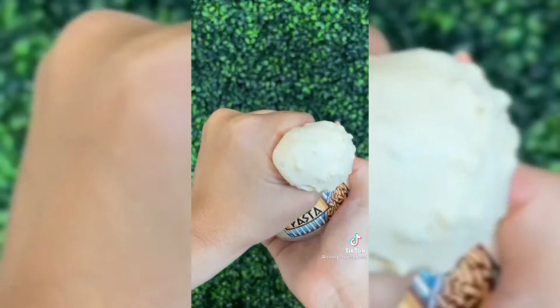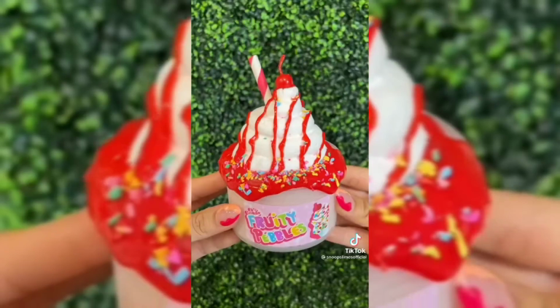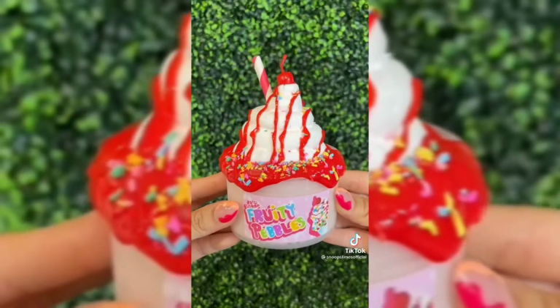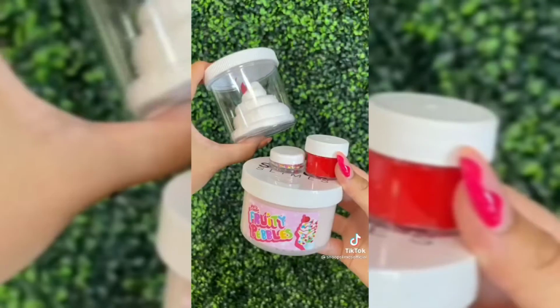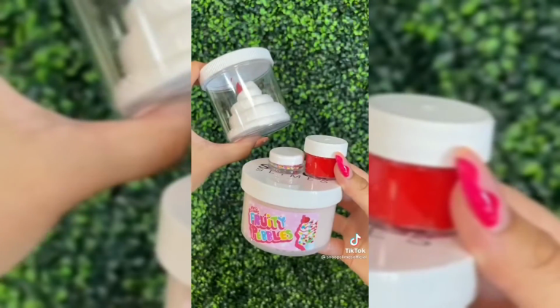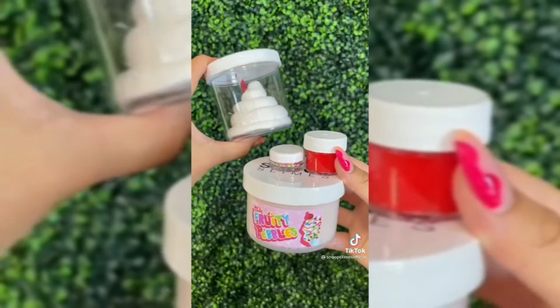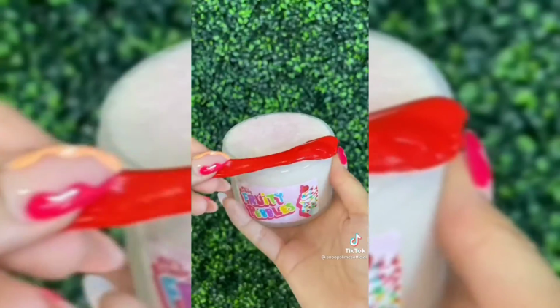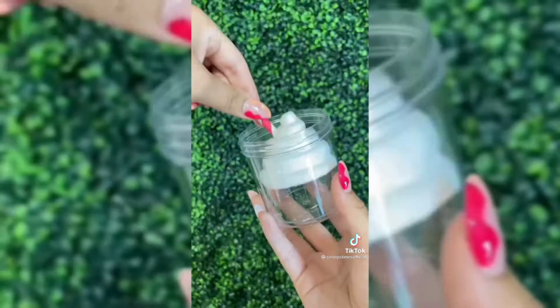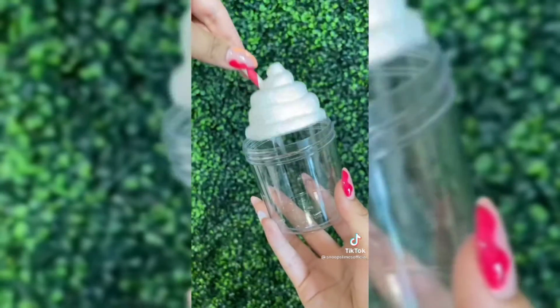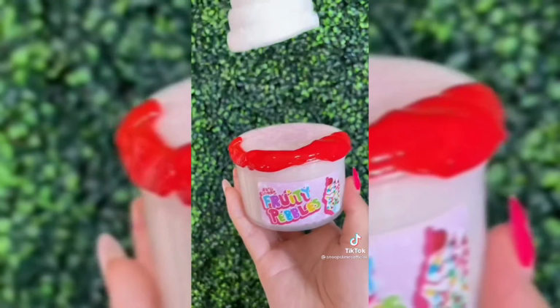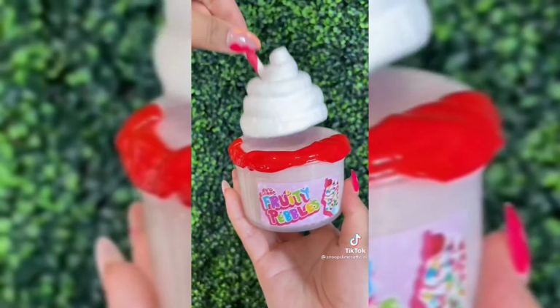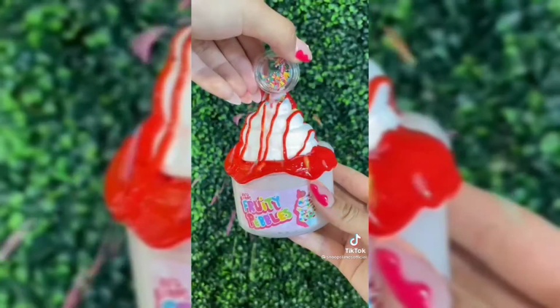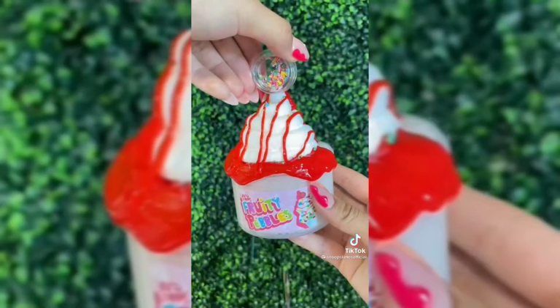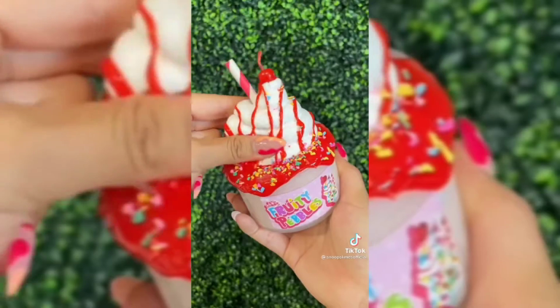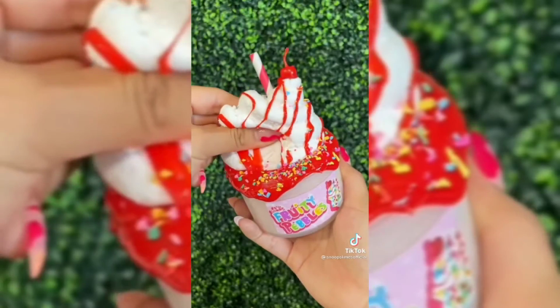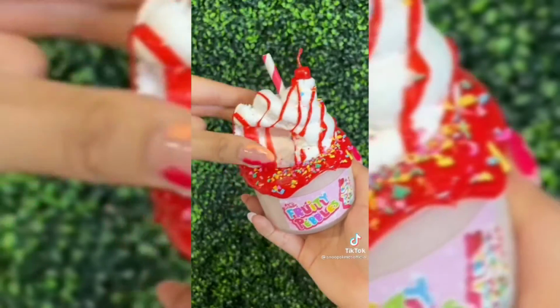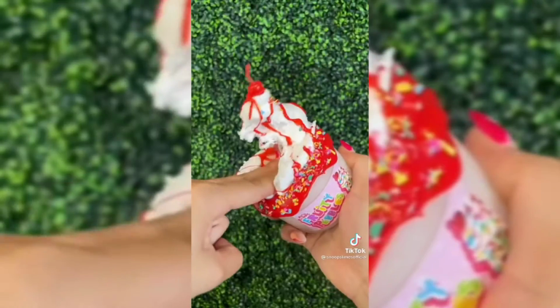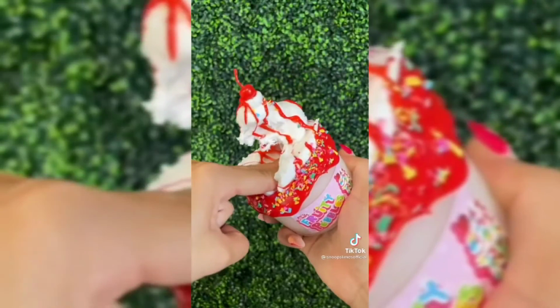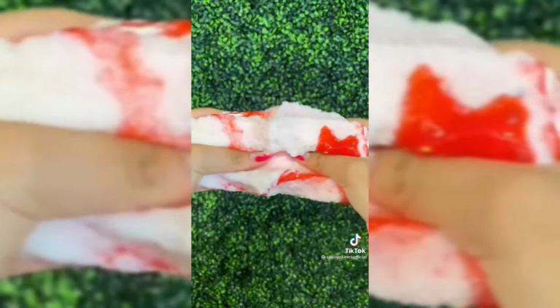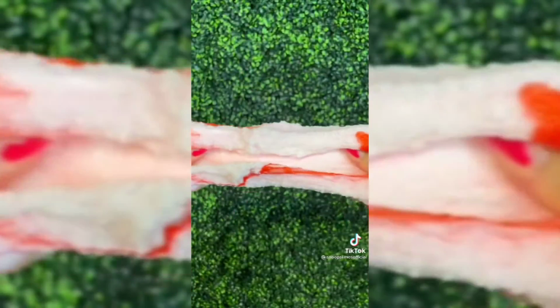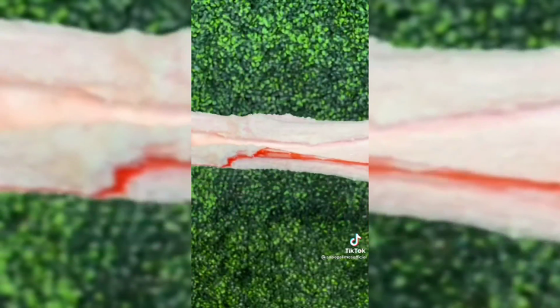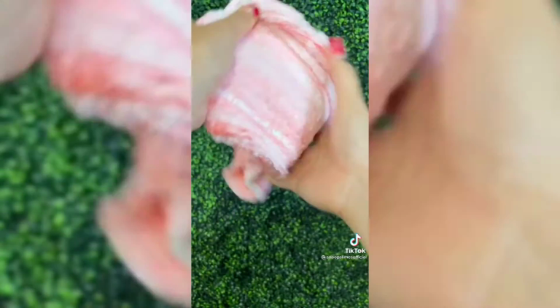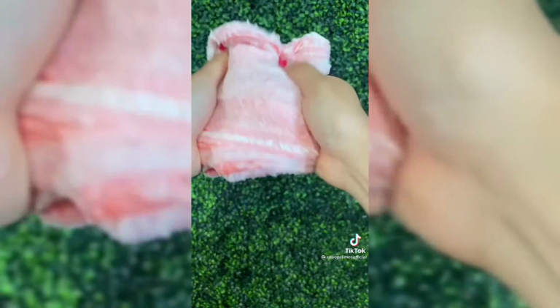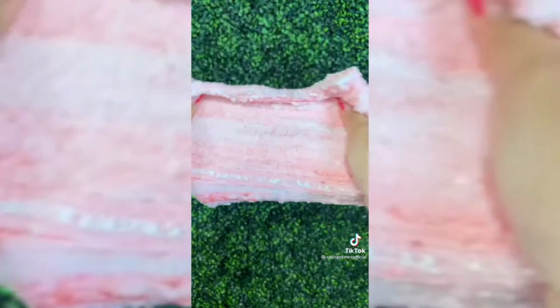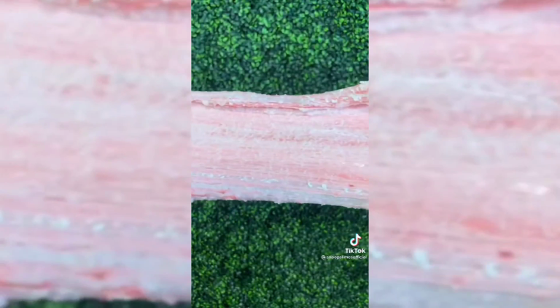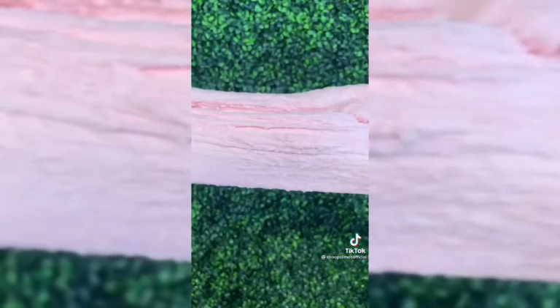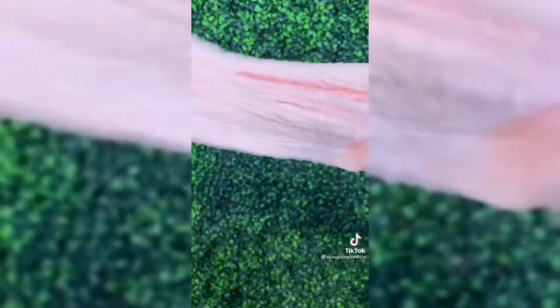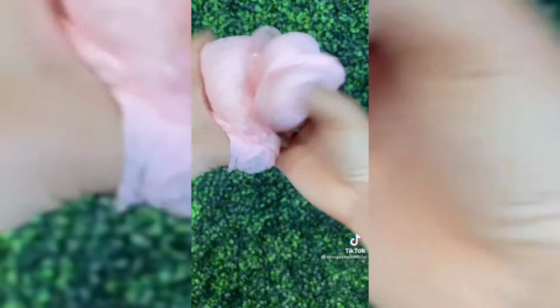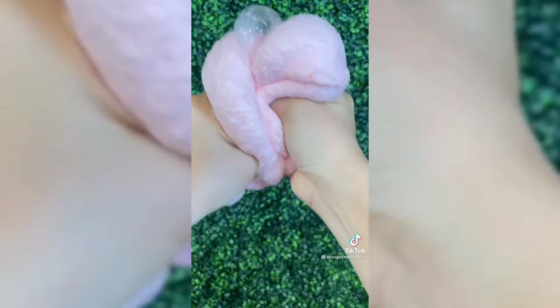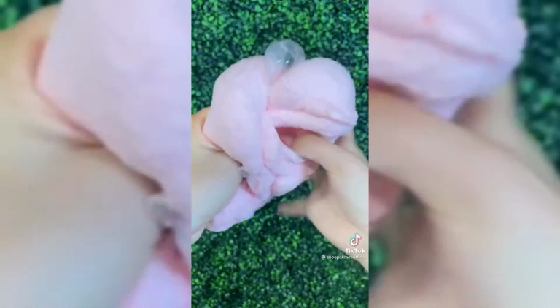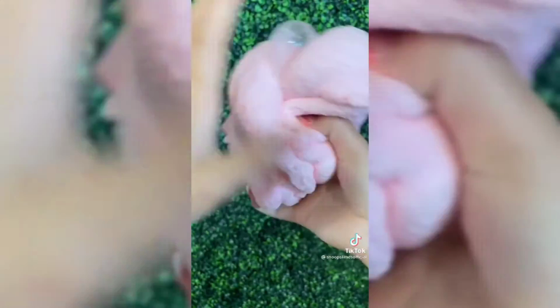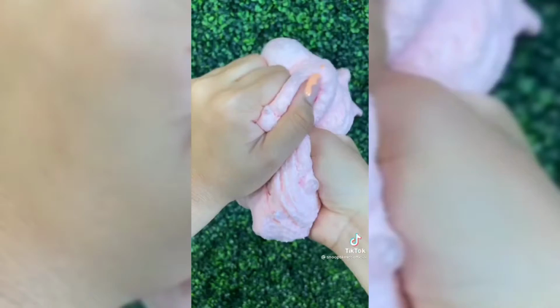Finally, here is another slime inspired by a different famous cereal brand: Fruity Pebble Shake. This one is super fun to decorate and it smells just like the real cereal. This Snowfist DIY slime inflates a ton the more you play with it and becomes super fluffy.